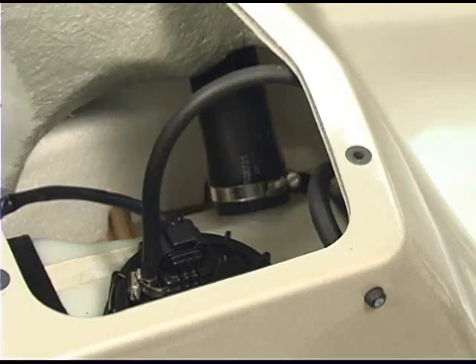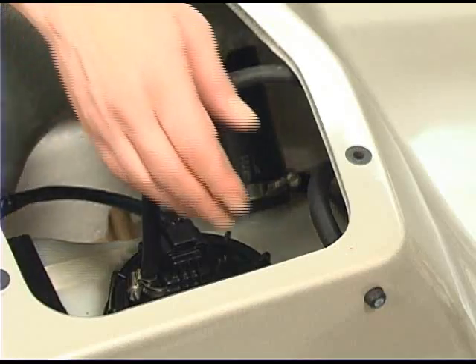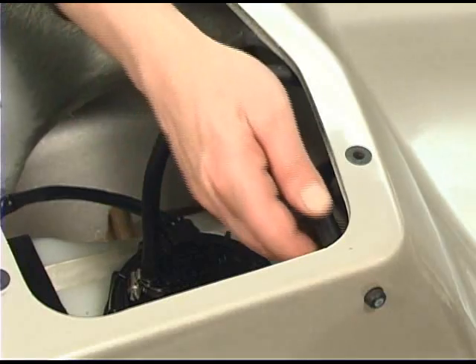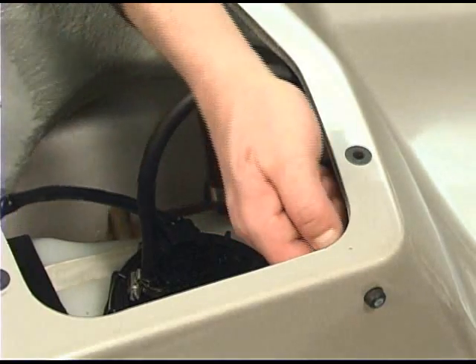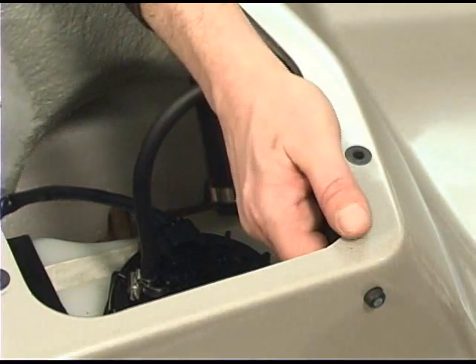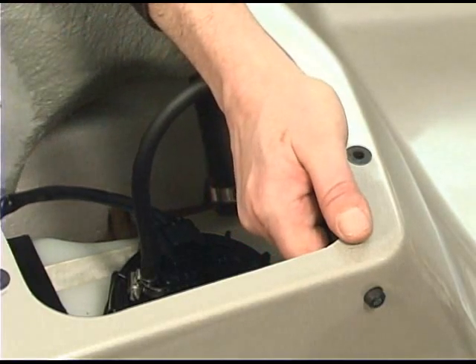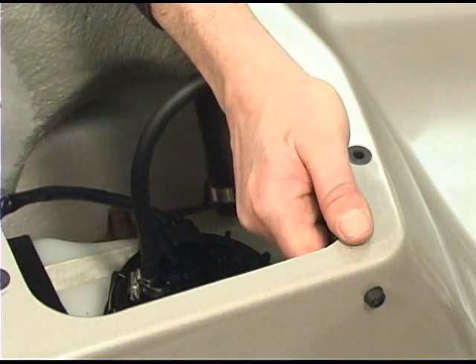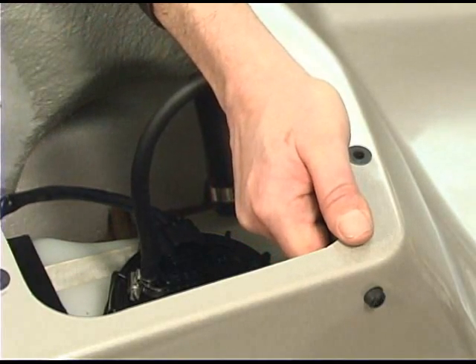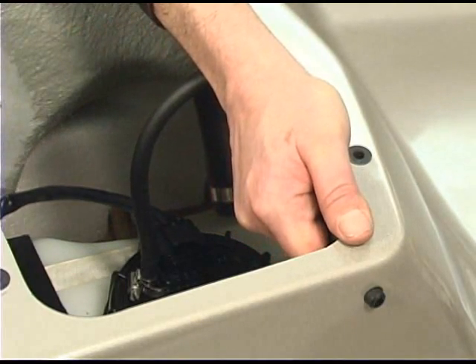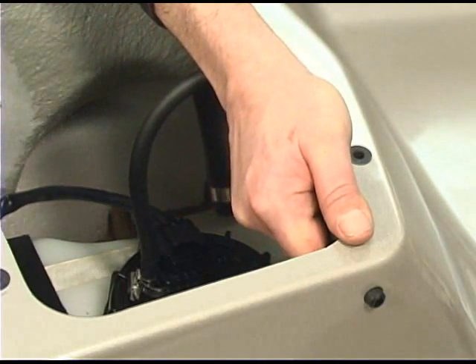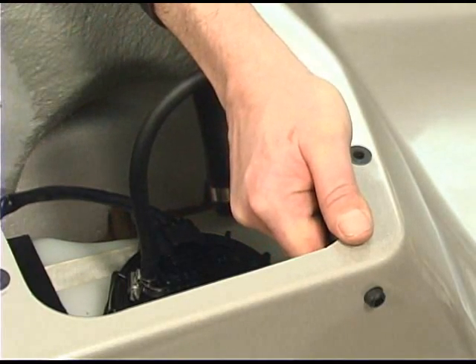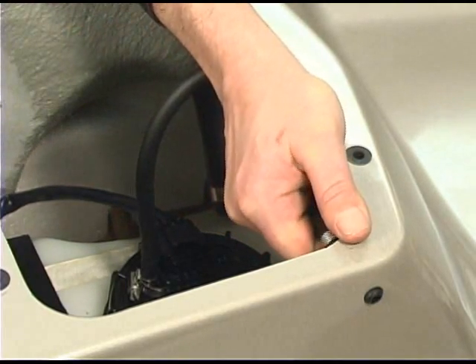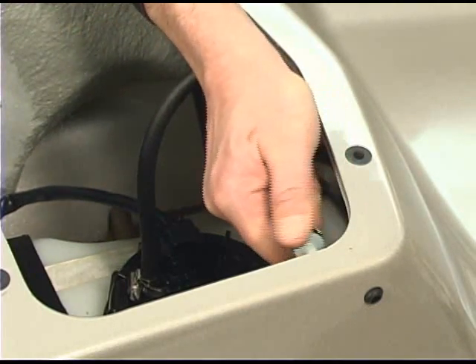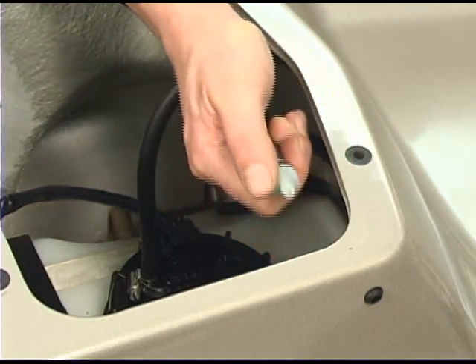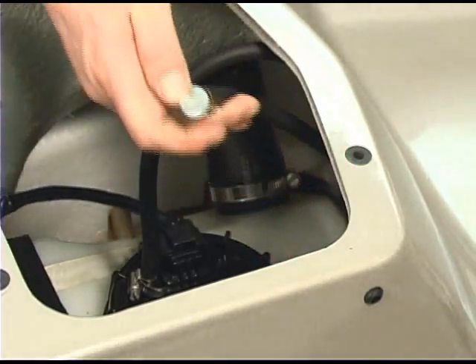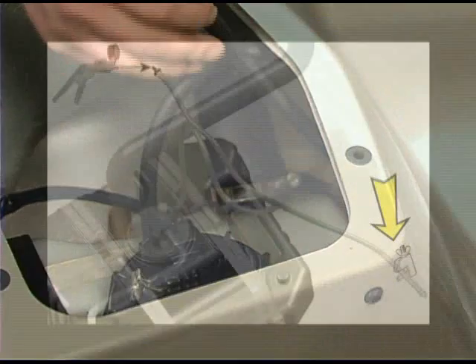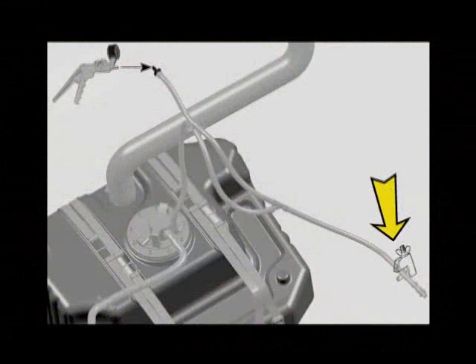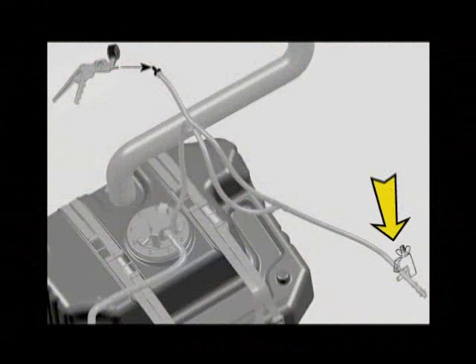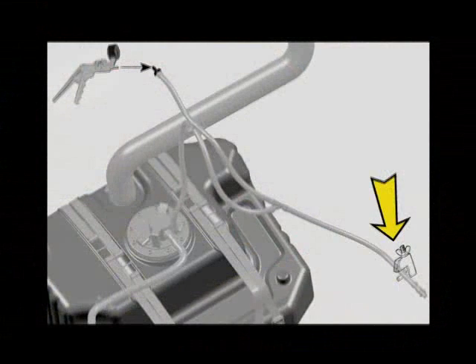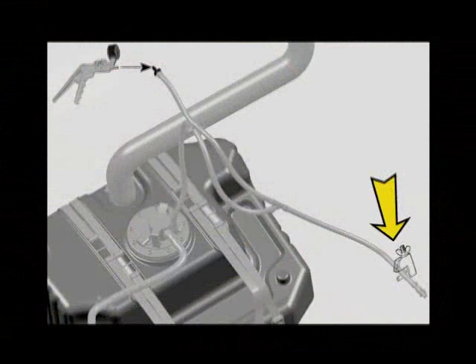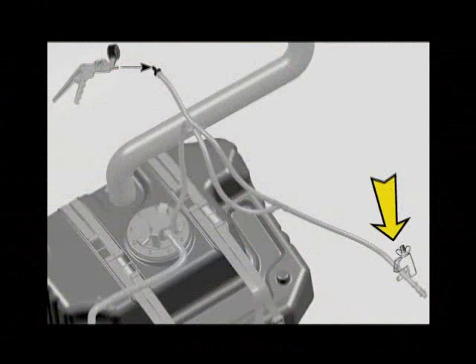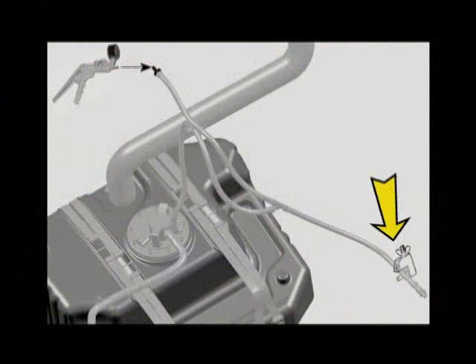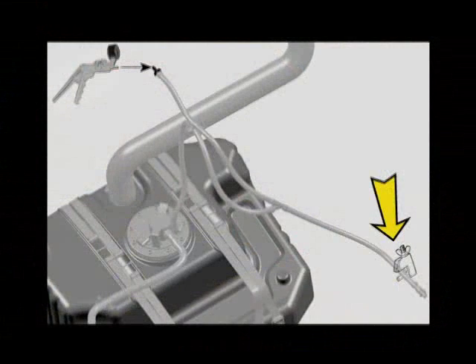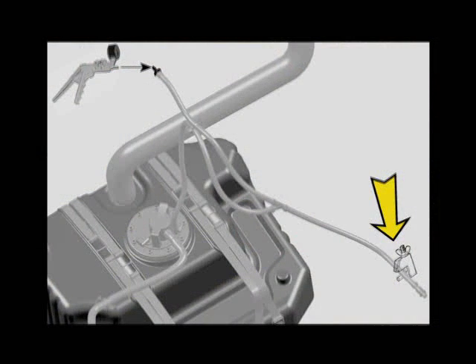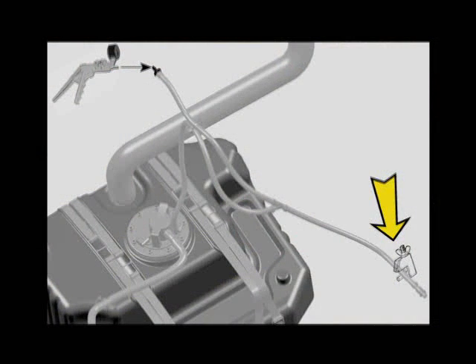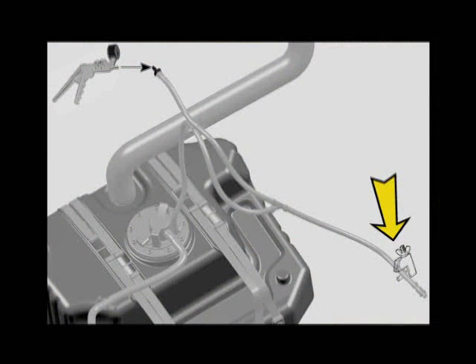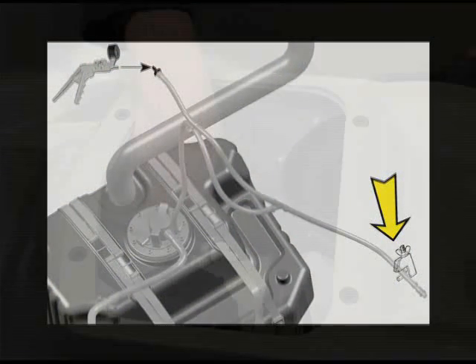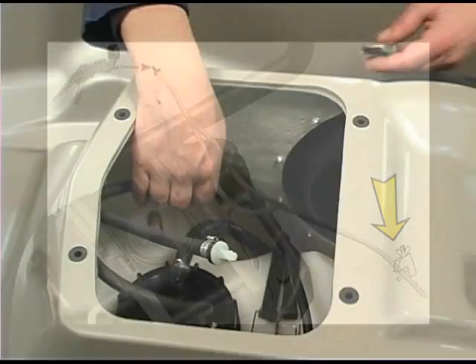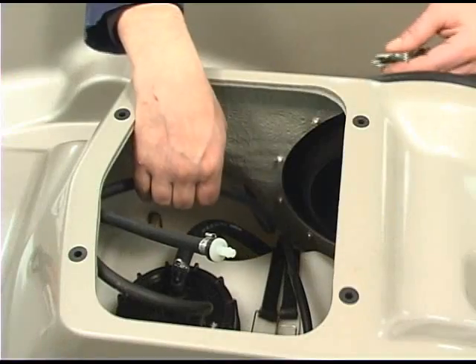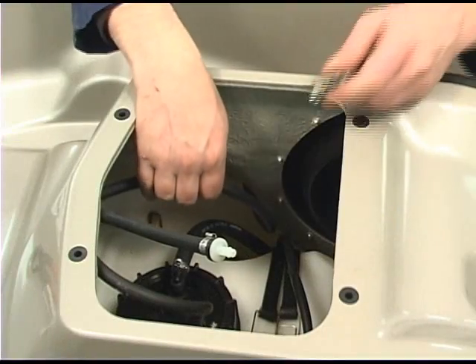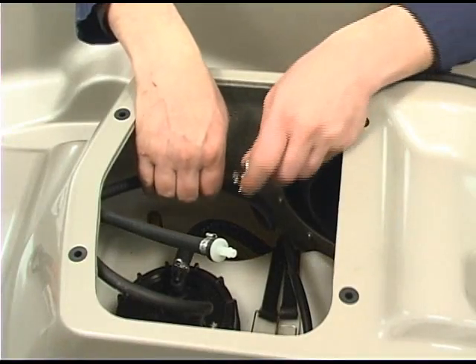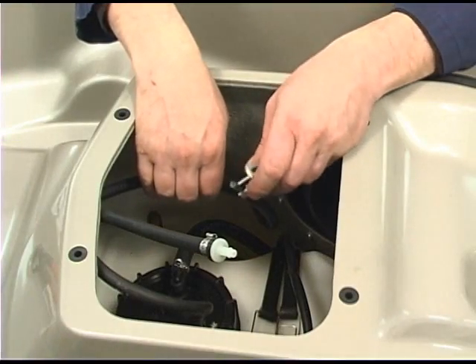Remove the fuel tank vent inlet check valve from its grommet. In order to hold pressure, the fuel tank vent outlet line must be sealed. Install a clamp on the line.